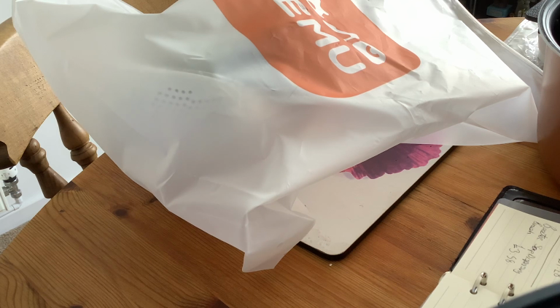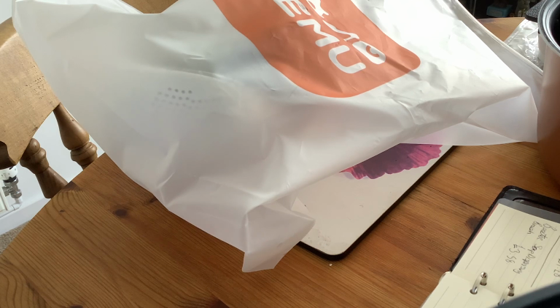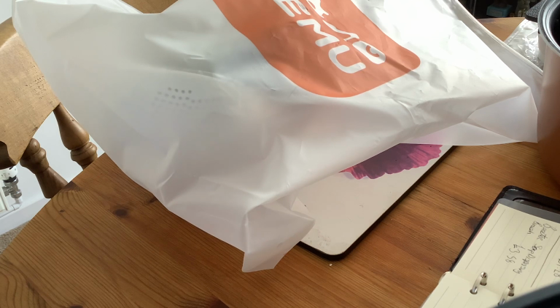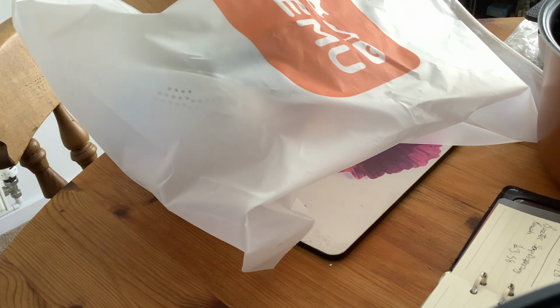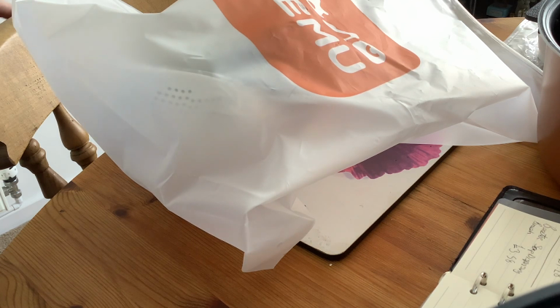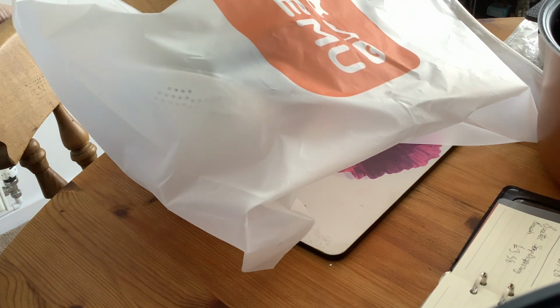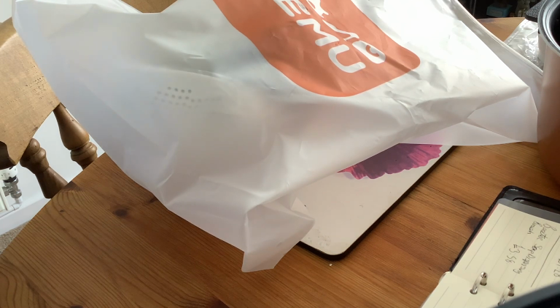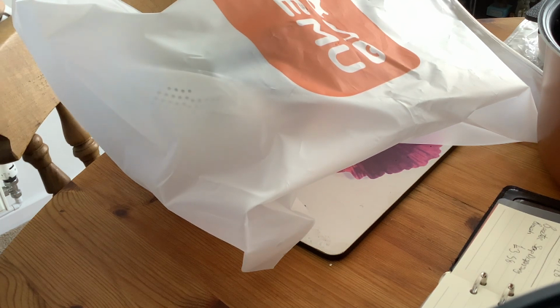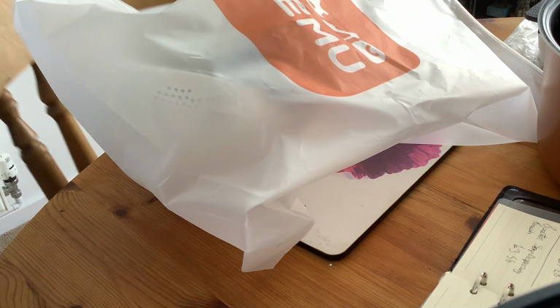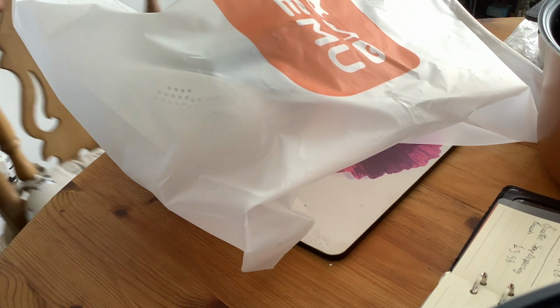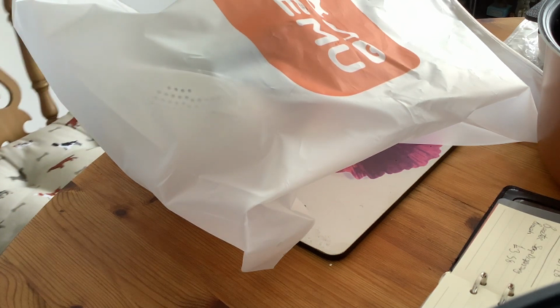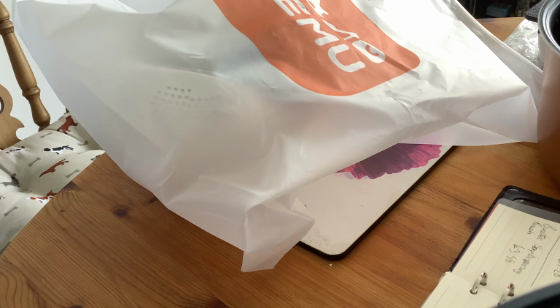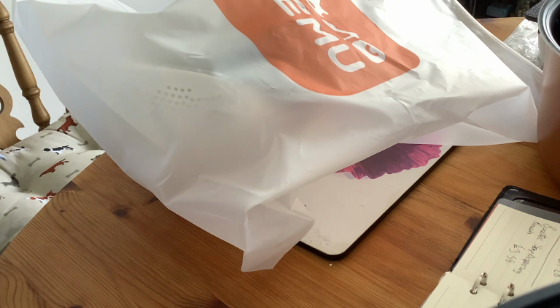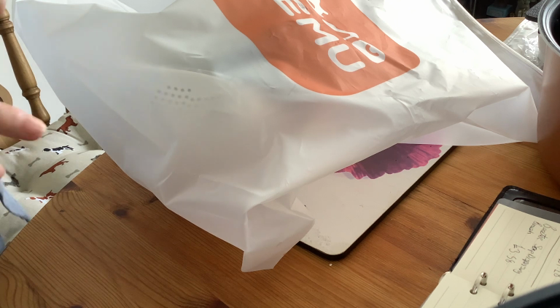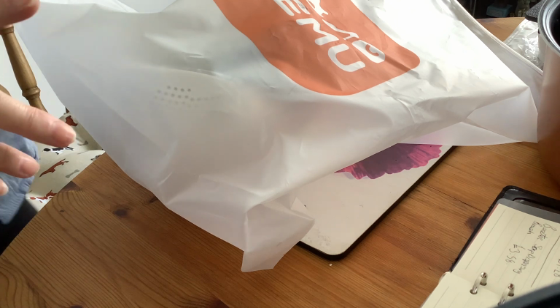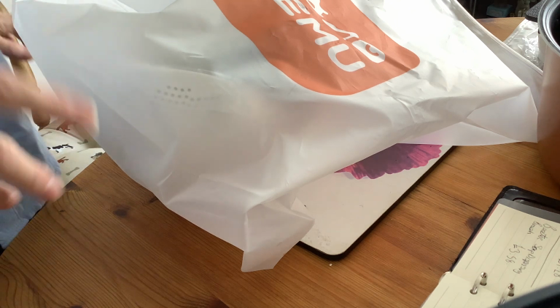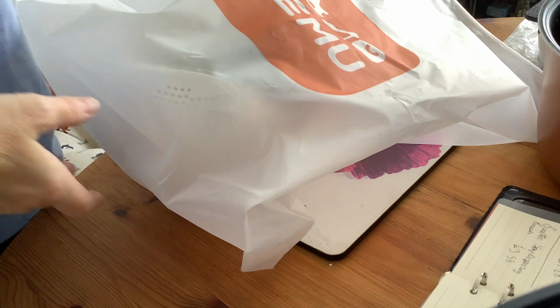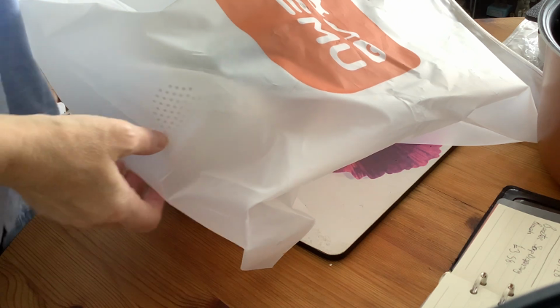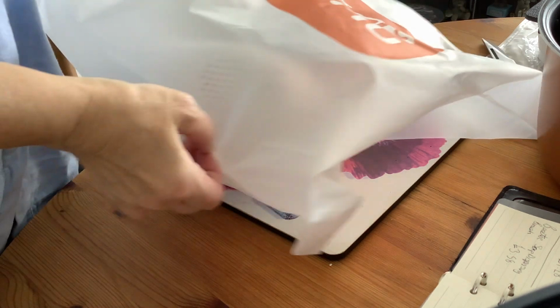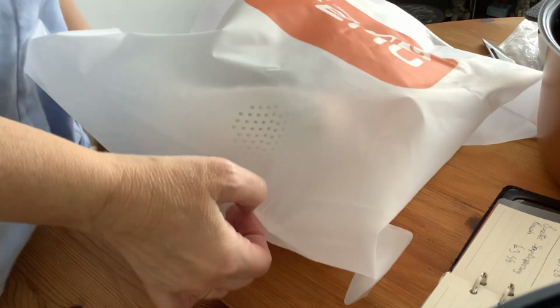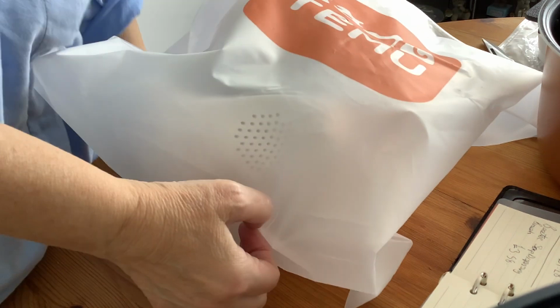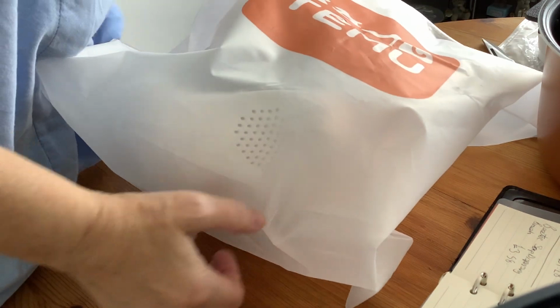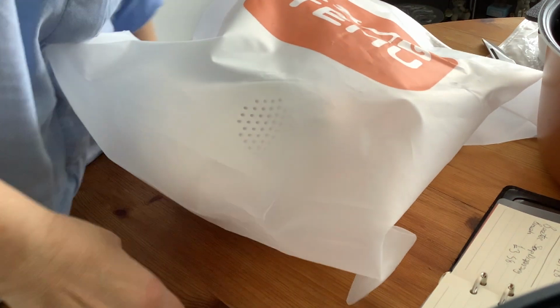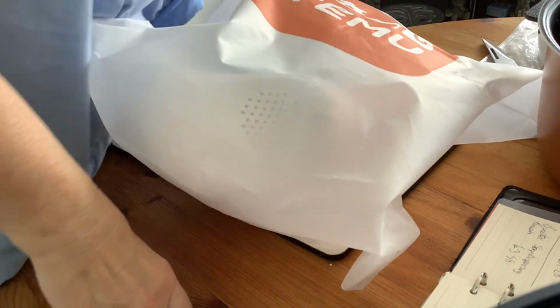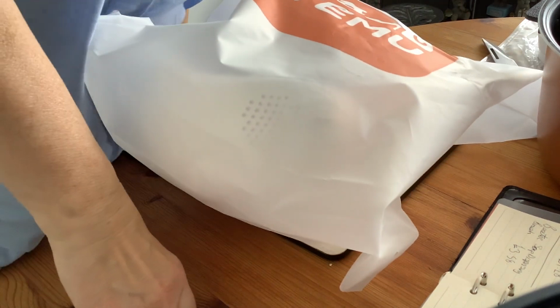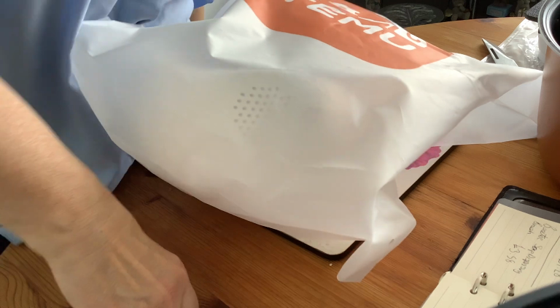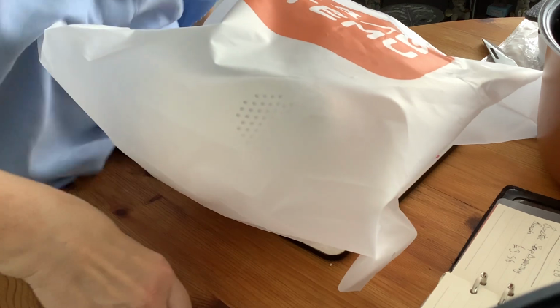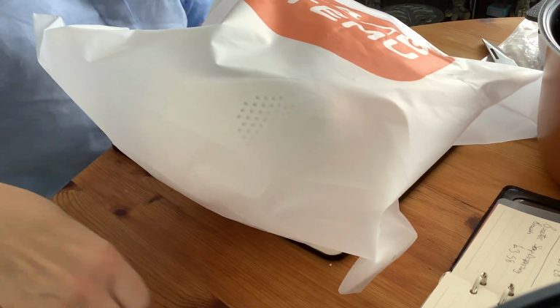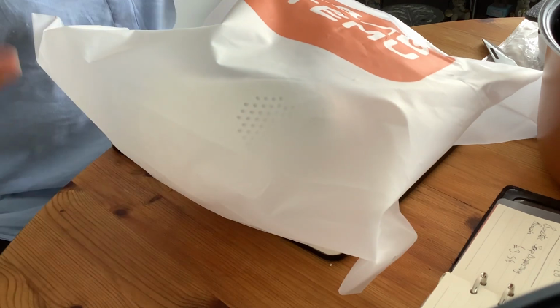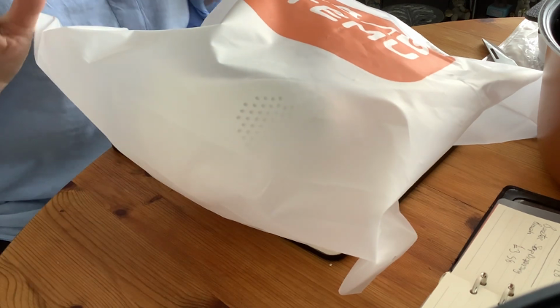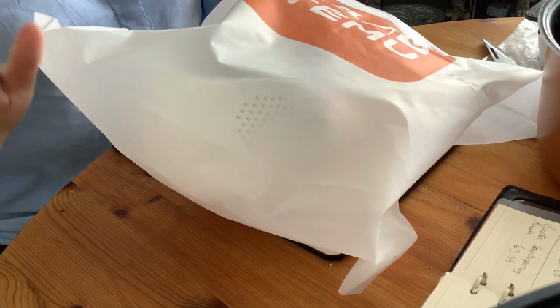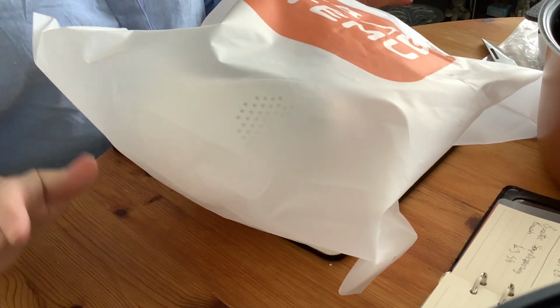Good morning. It's Temu time again — maybe my last one. It's definitely my last one for now because I've got nothing else ordered.